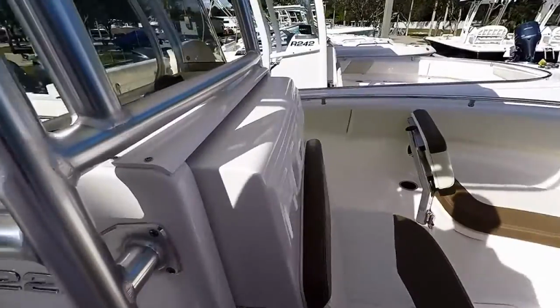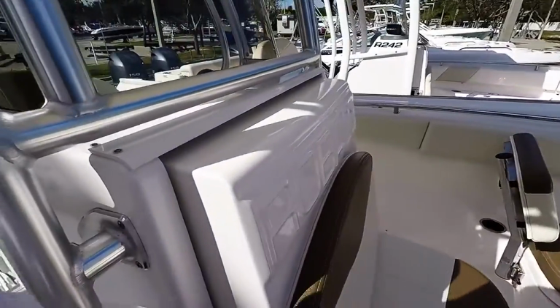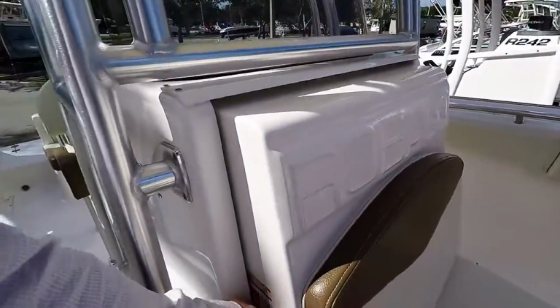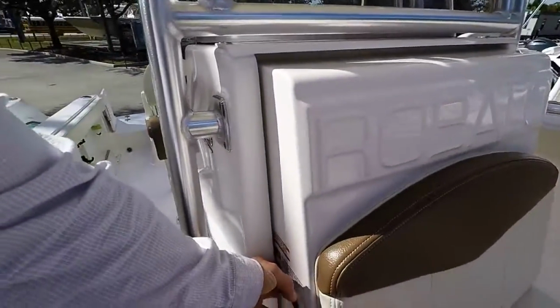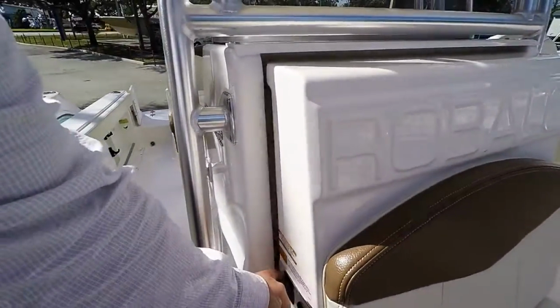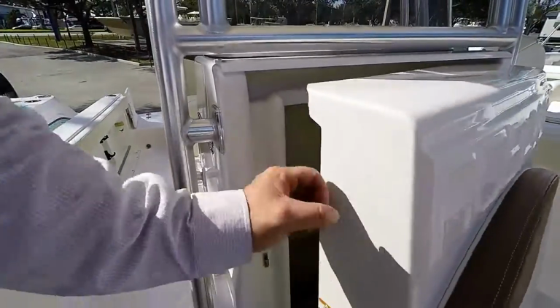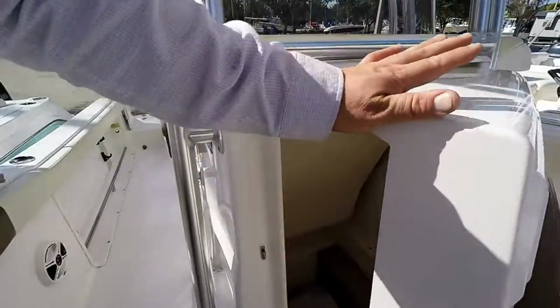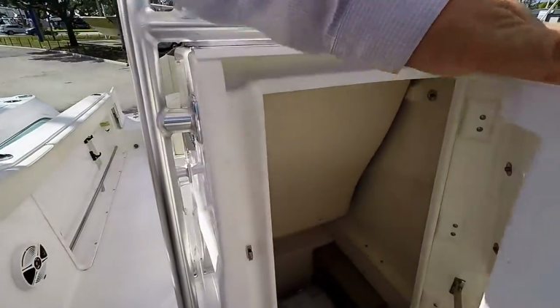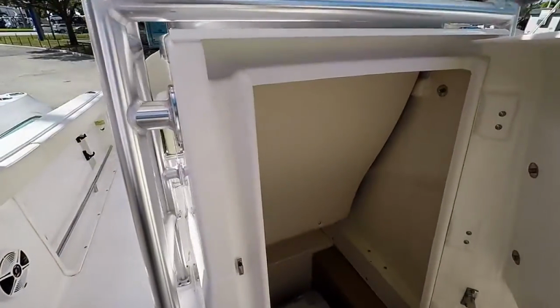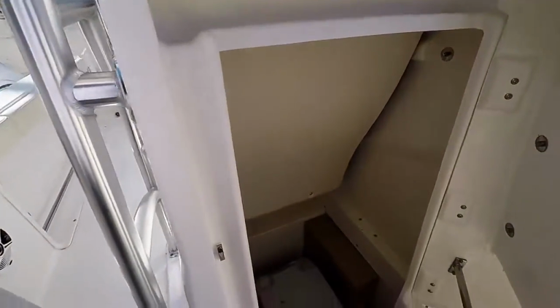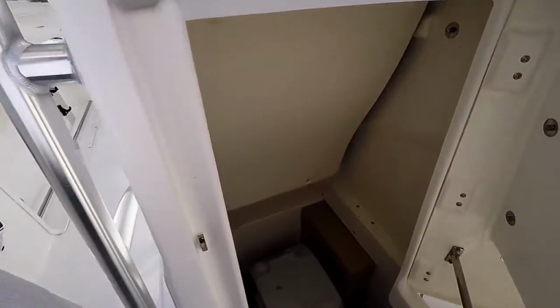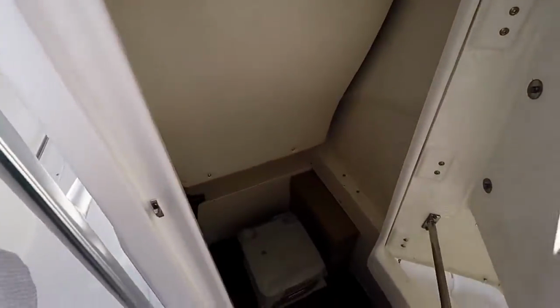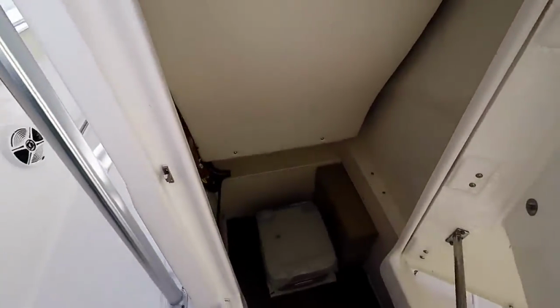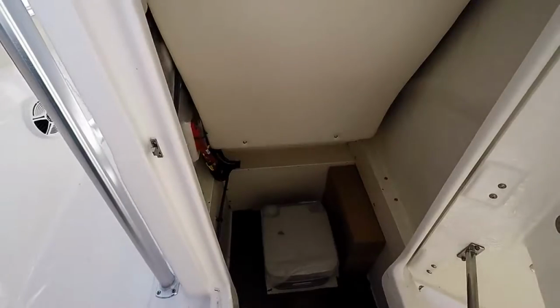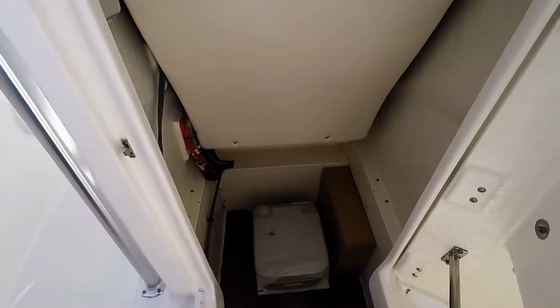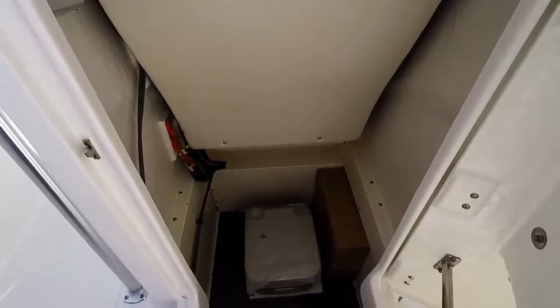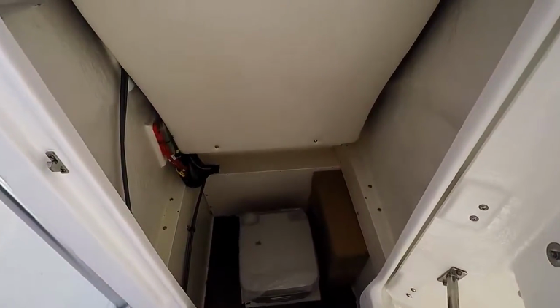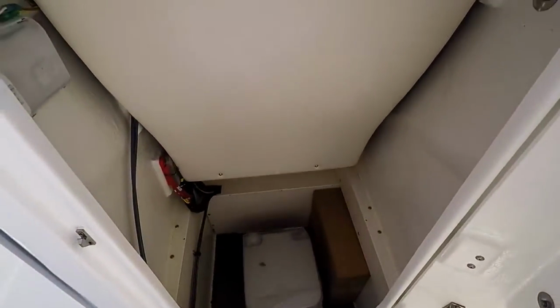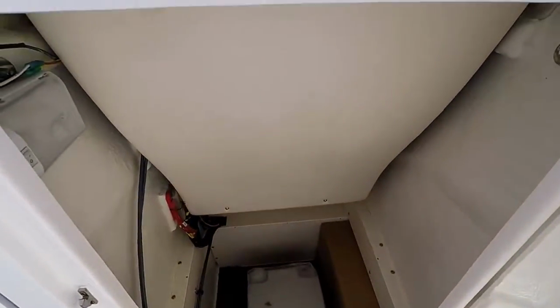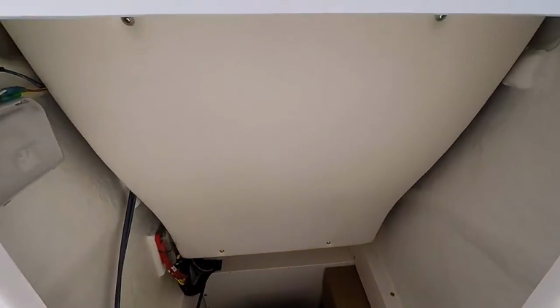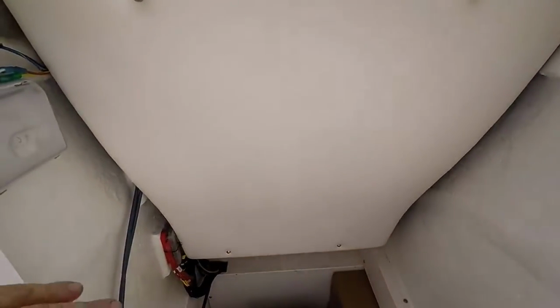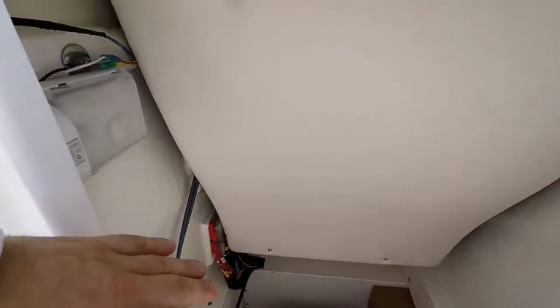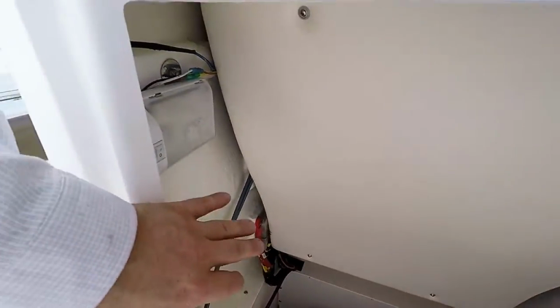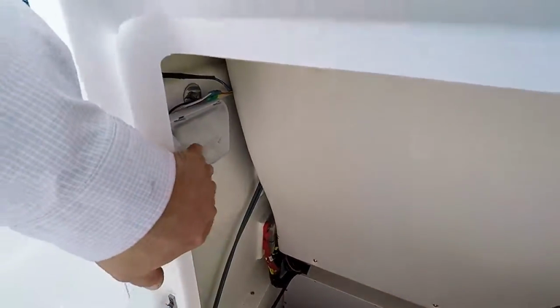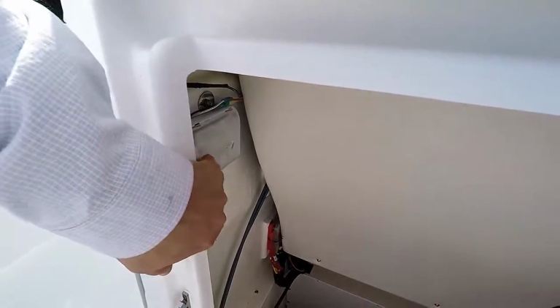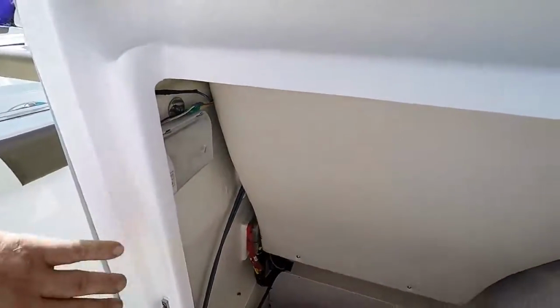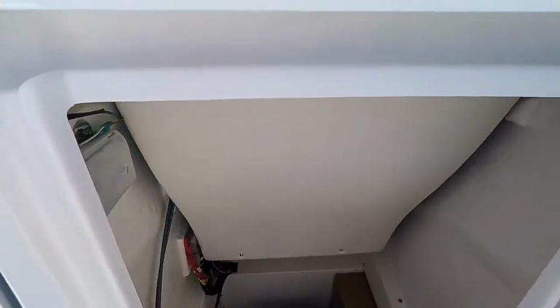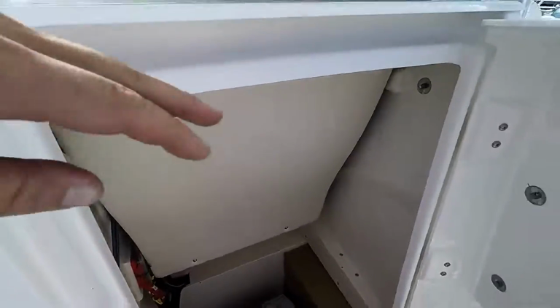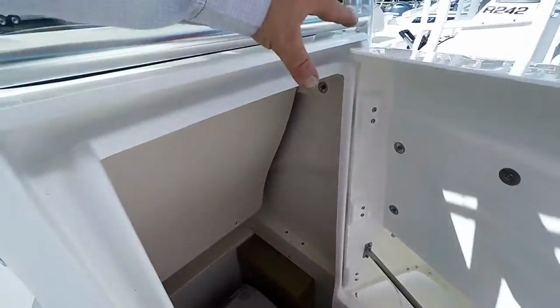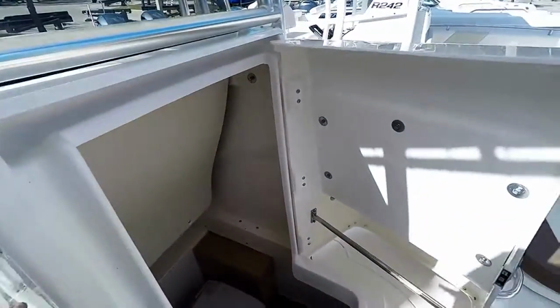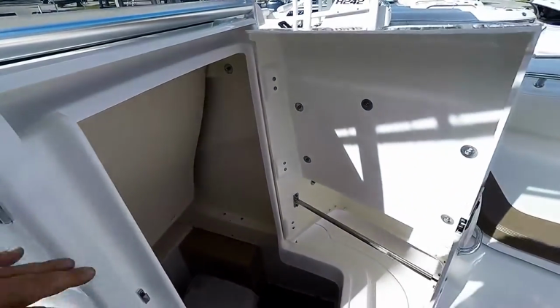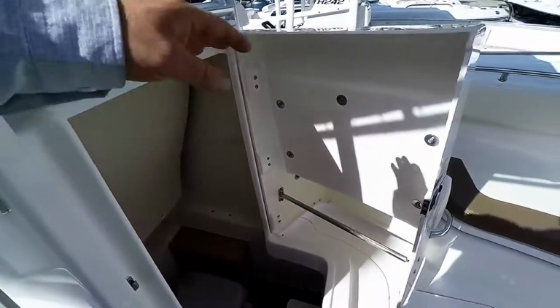This is a lockable head. It does come equipped with a port-a-potty, and there is a light in here as well. It has a 24 inch opening for easy access.